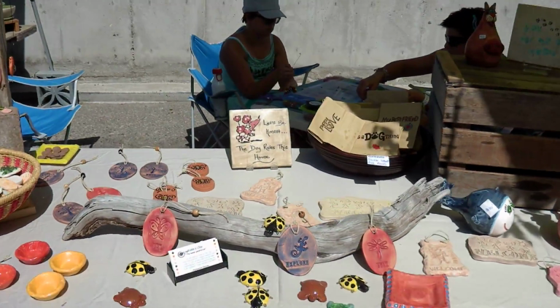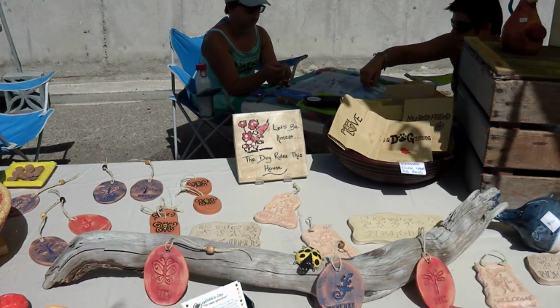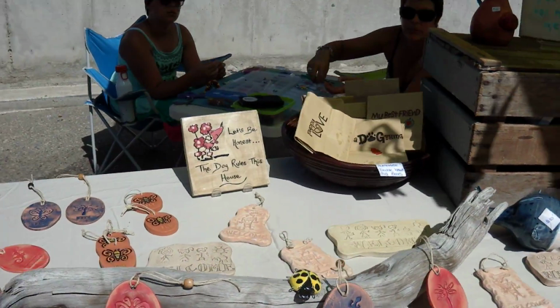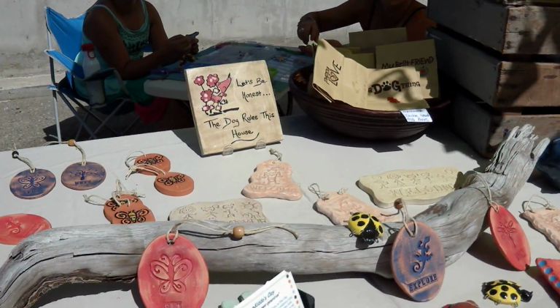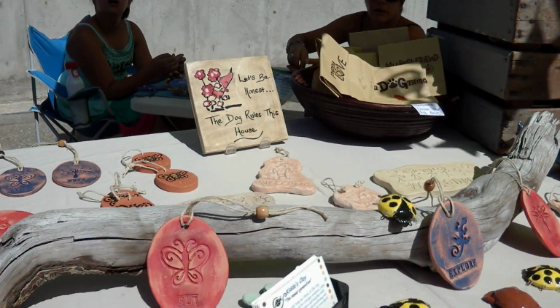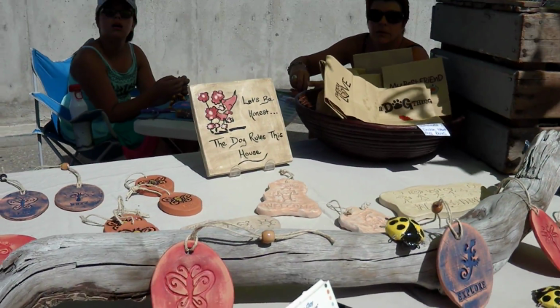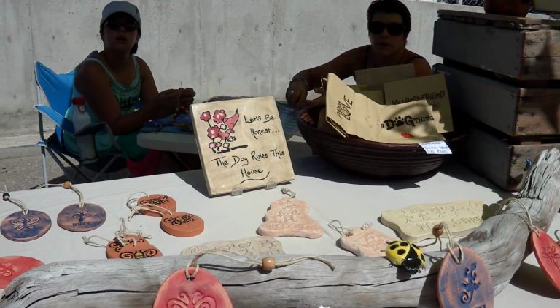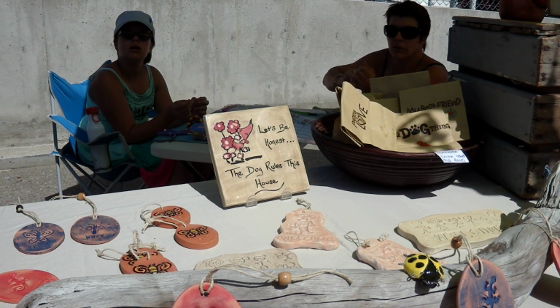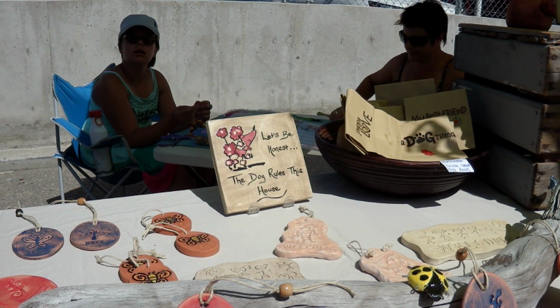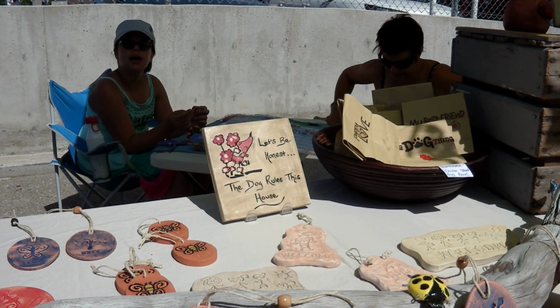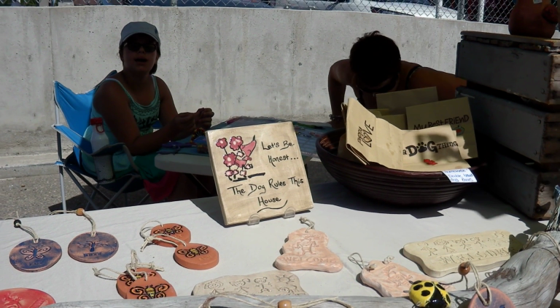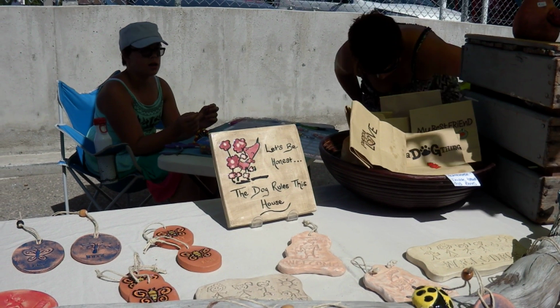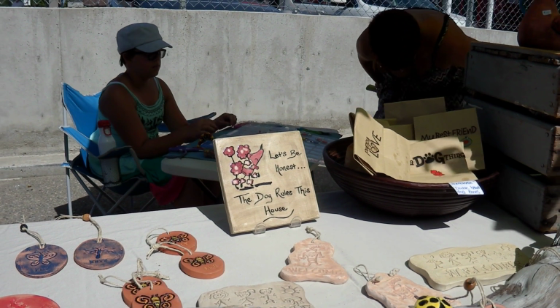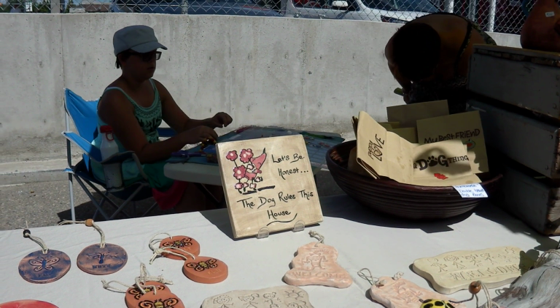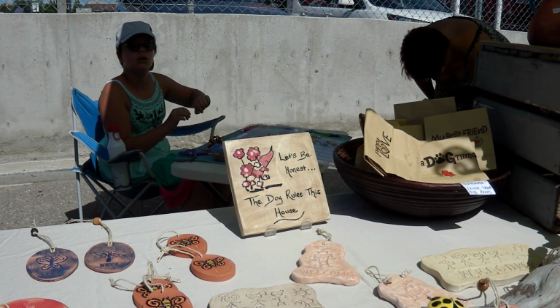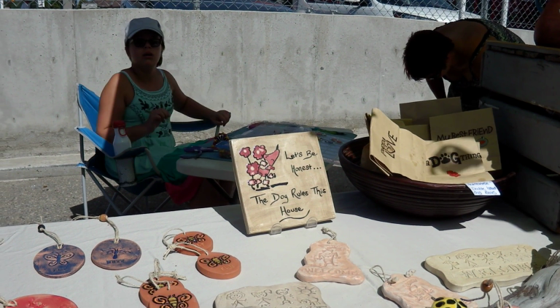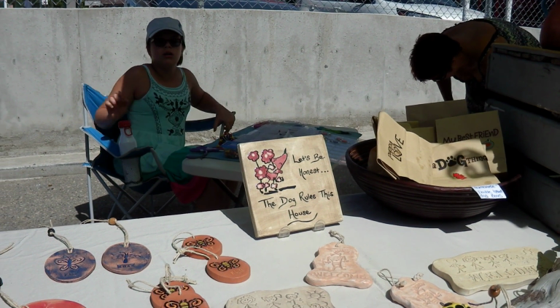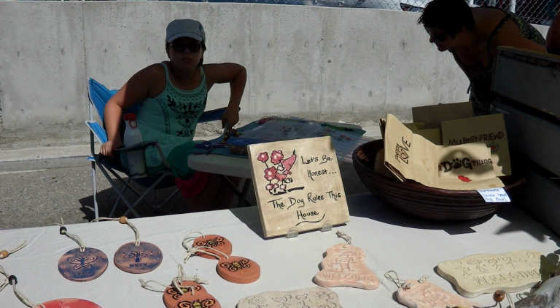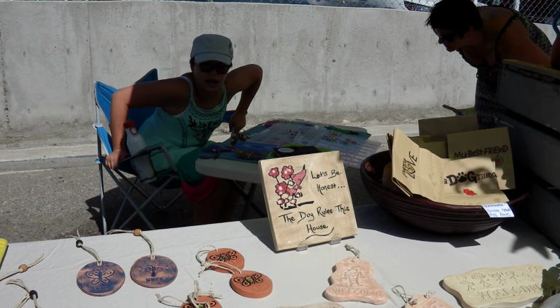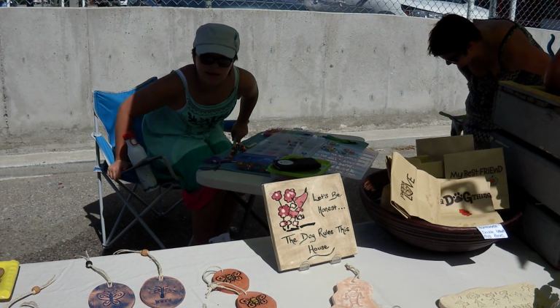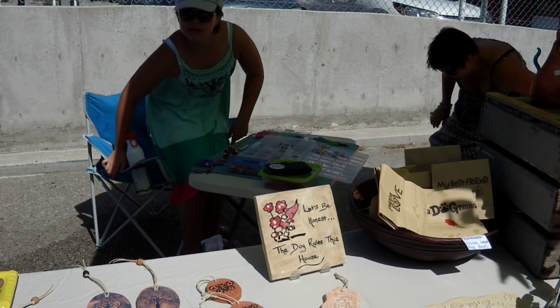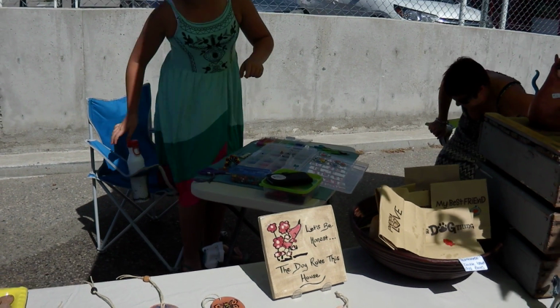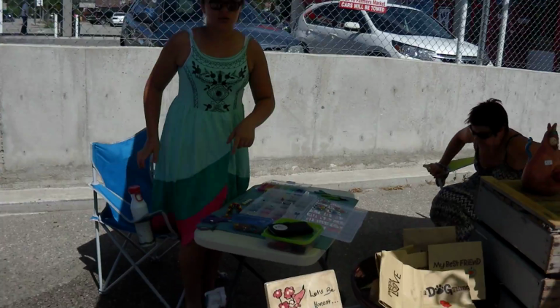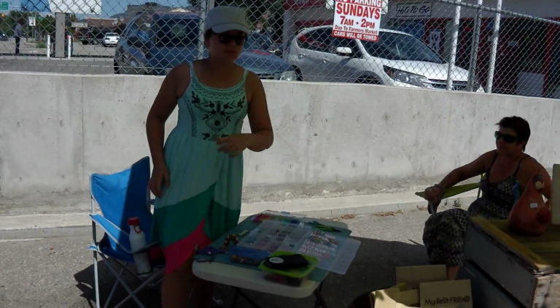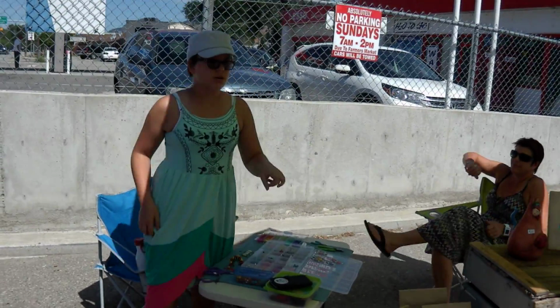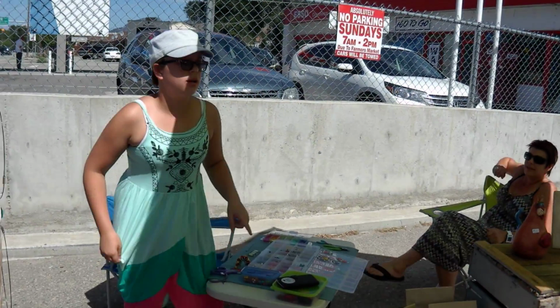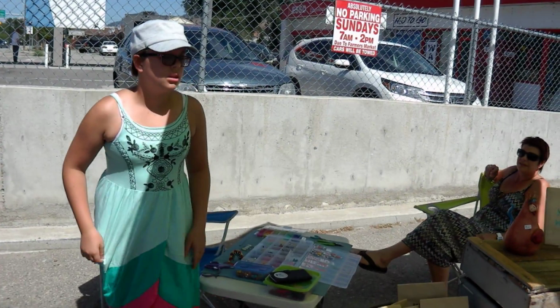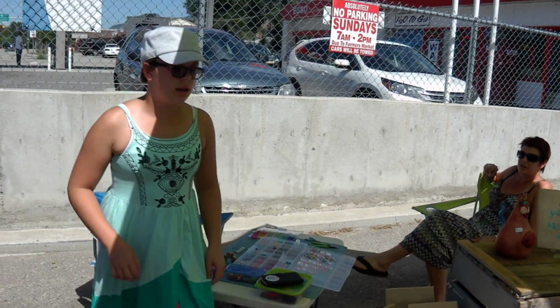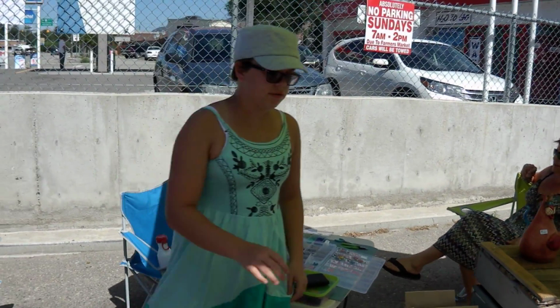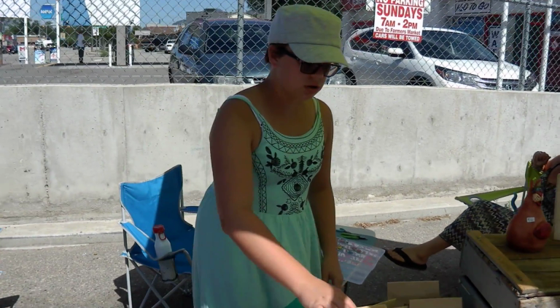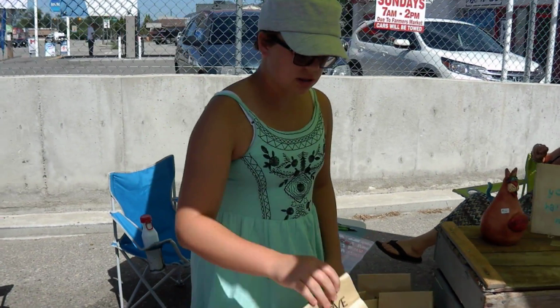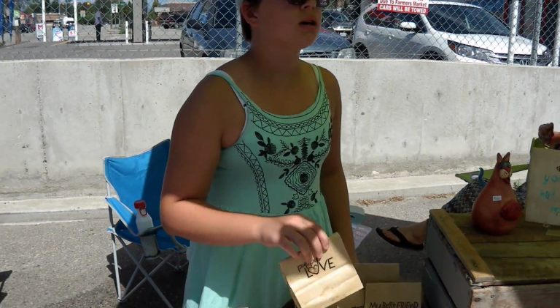McKenna, you're the guest entrepreneur today, are you? Yeah, I am. And what are you selling here today? We have some pottery and I have little dog biscuits here.